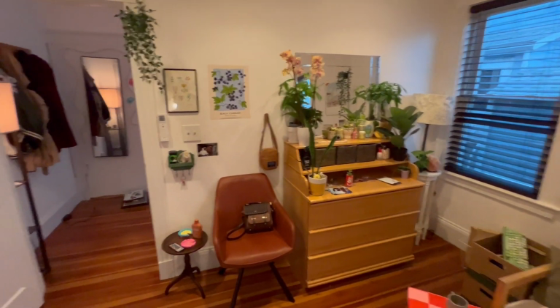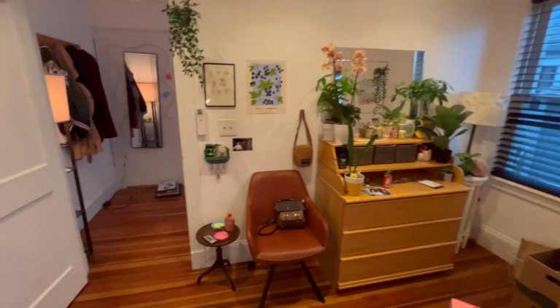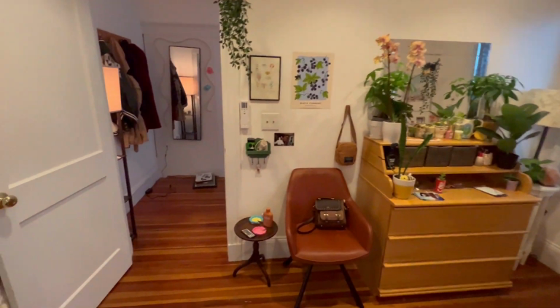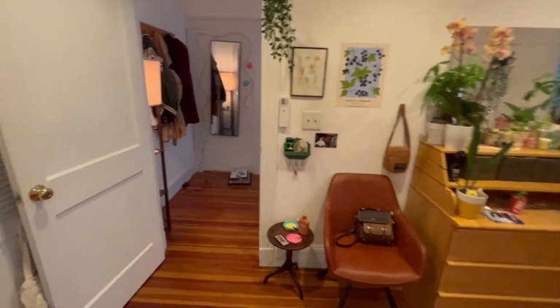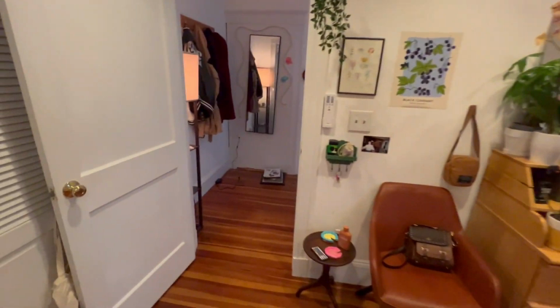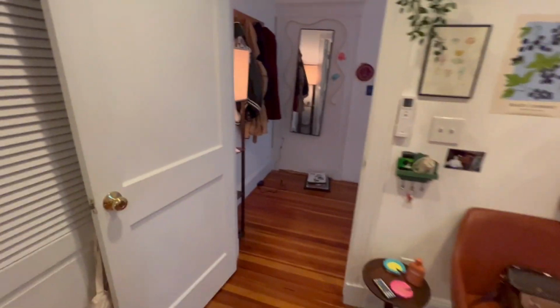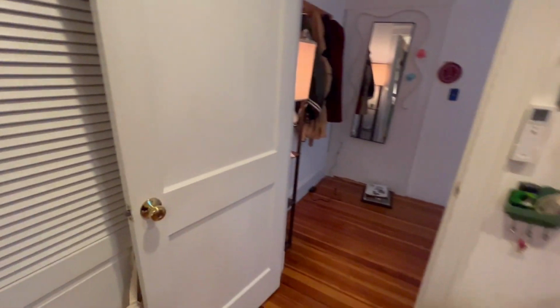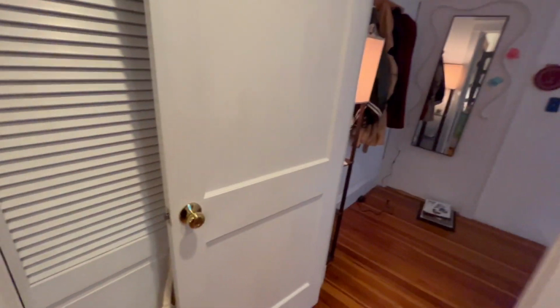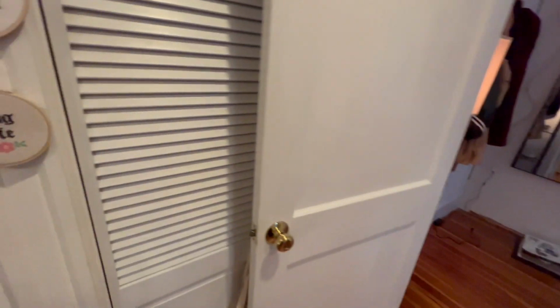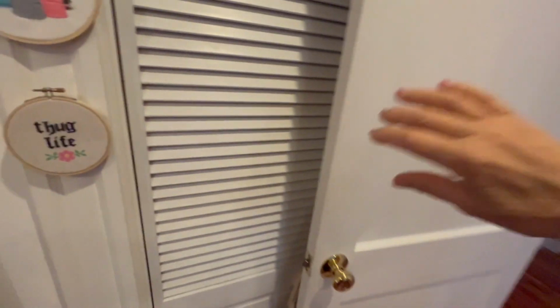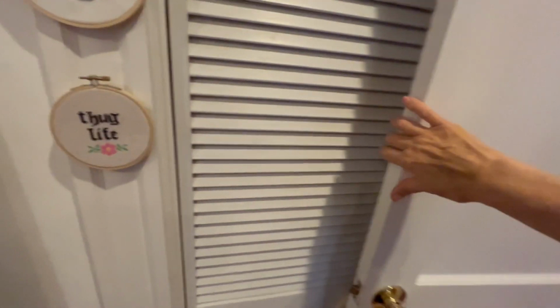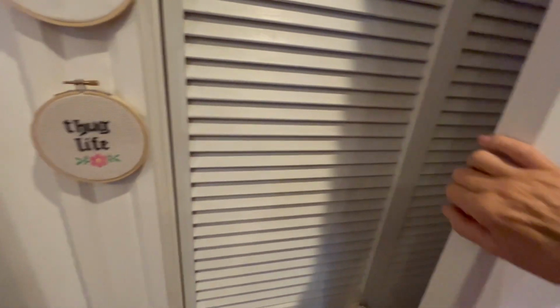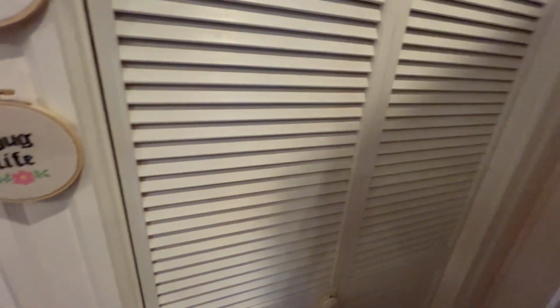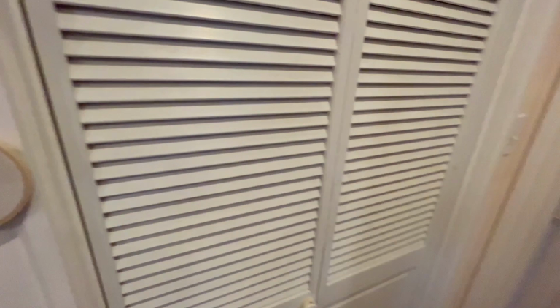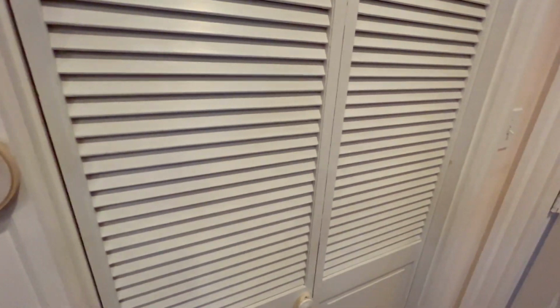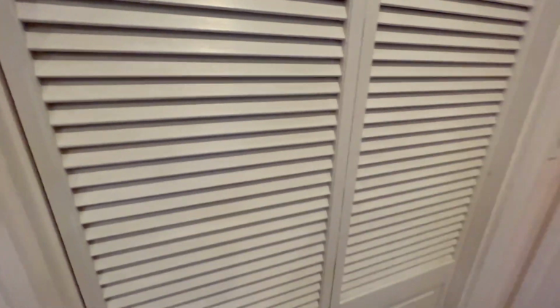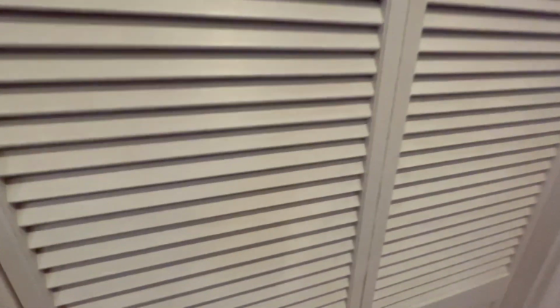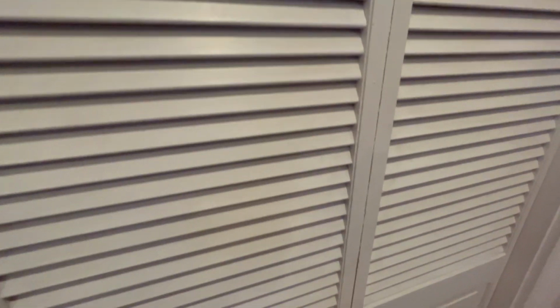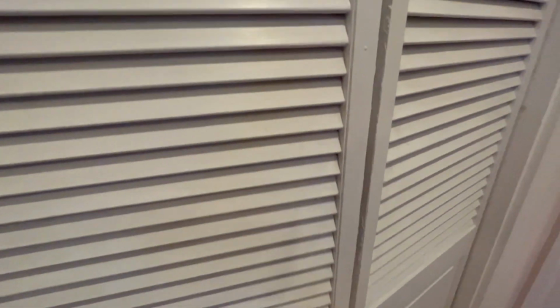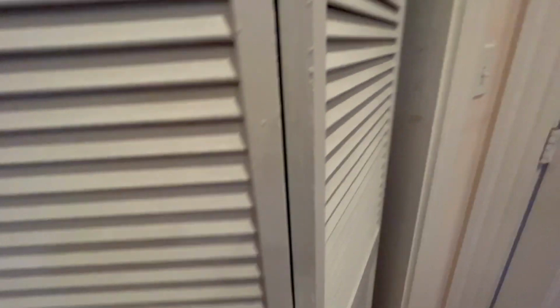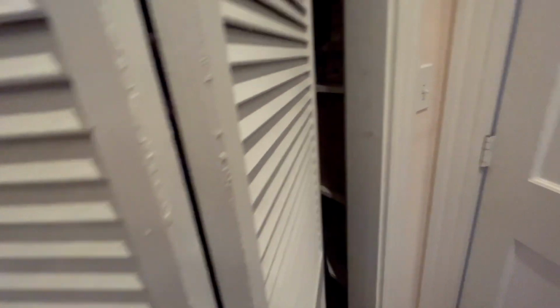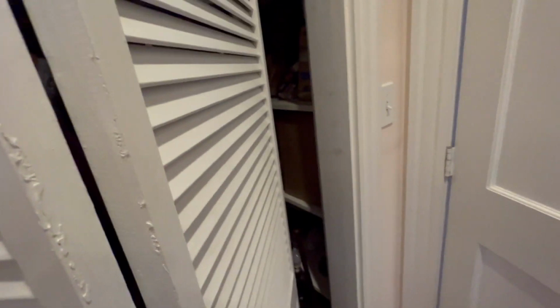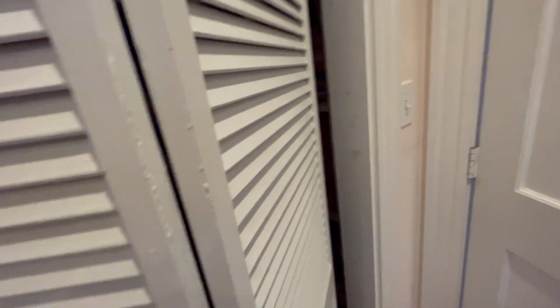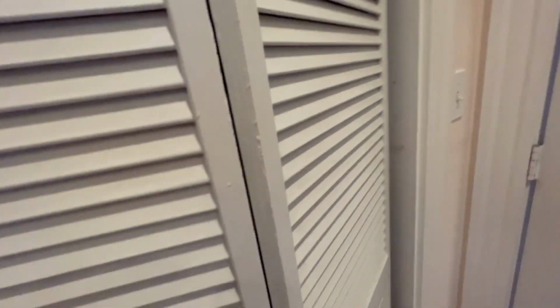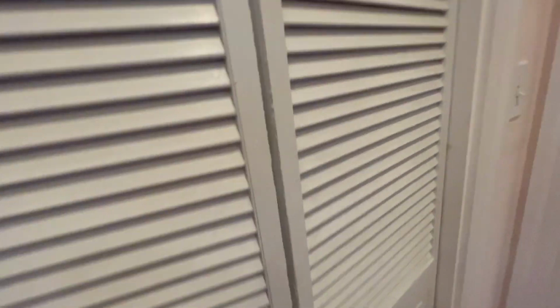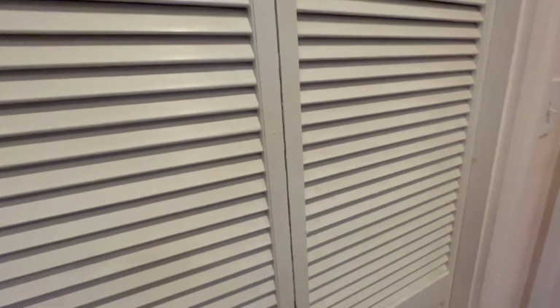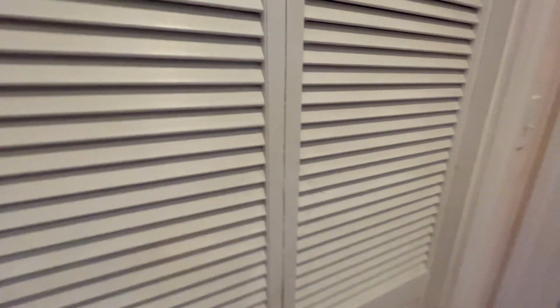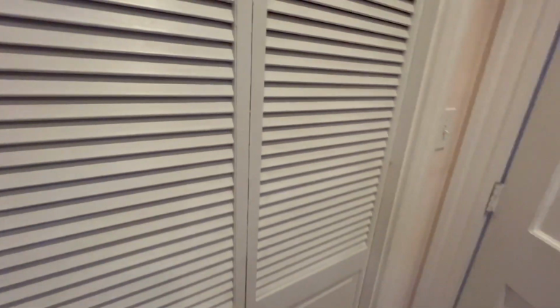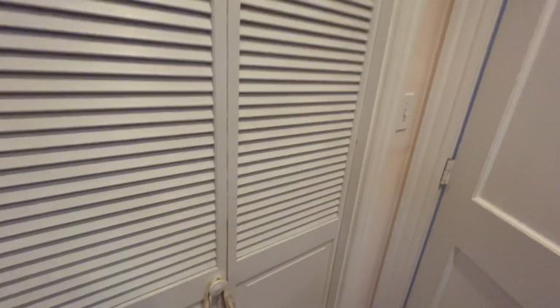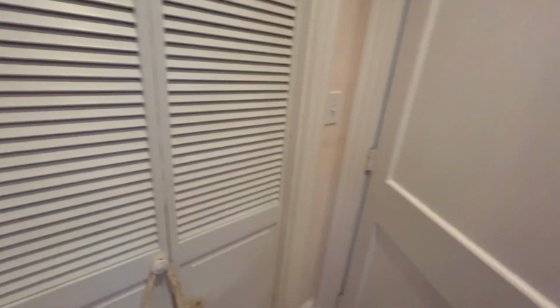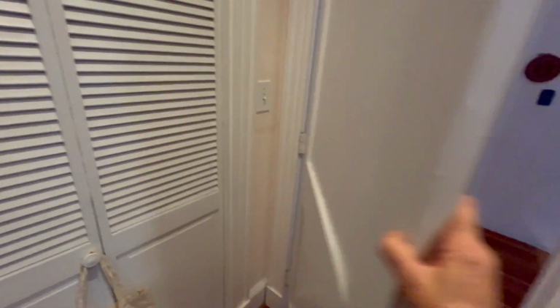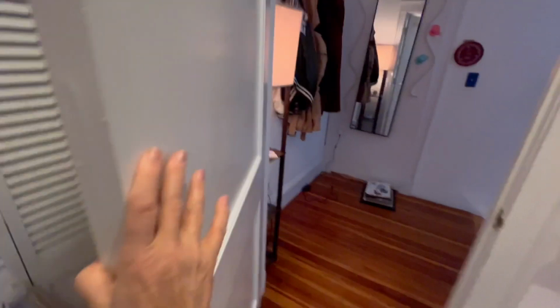I'm going to go into the hallway. Before that, I wanted to point out that we have a closet here. It opens and it has a light.